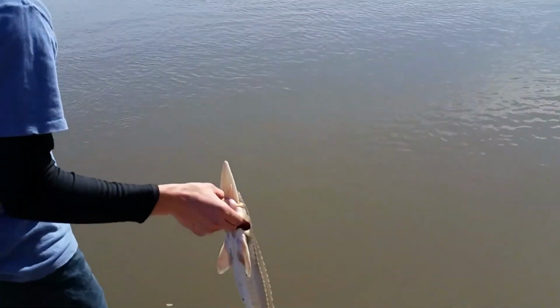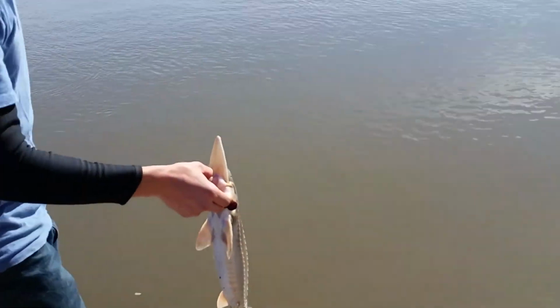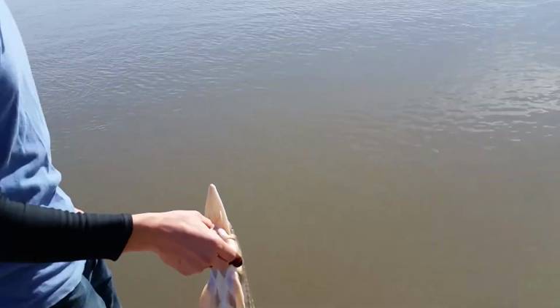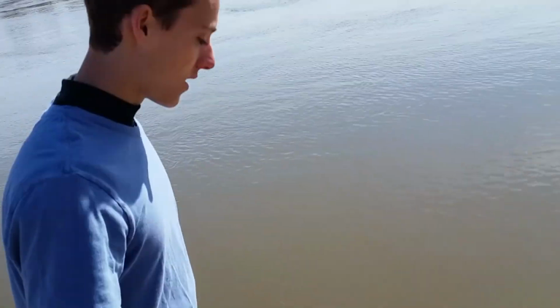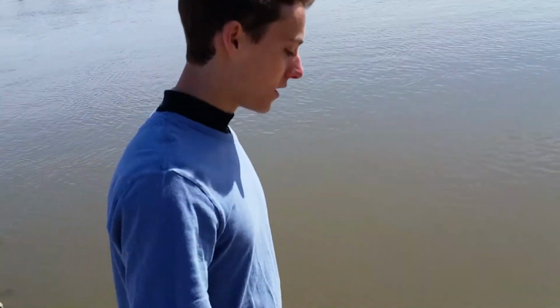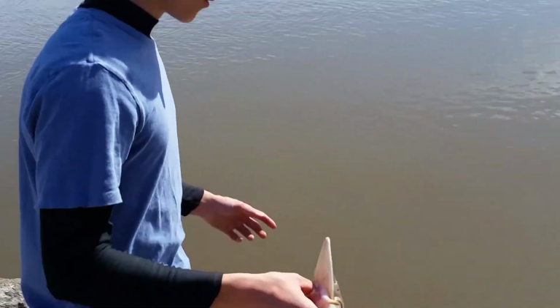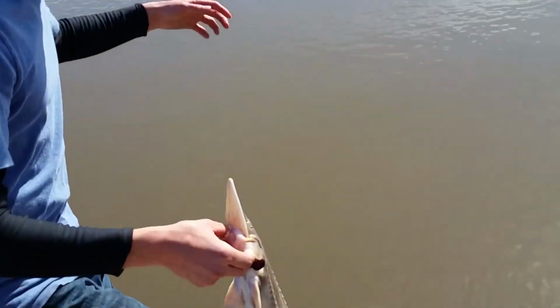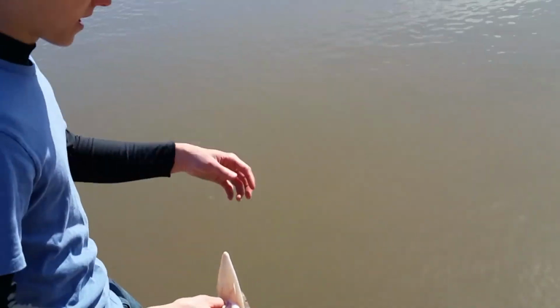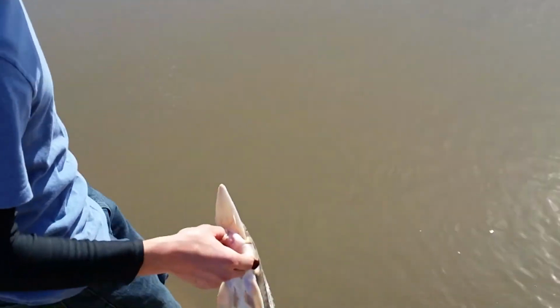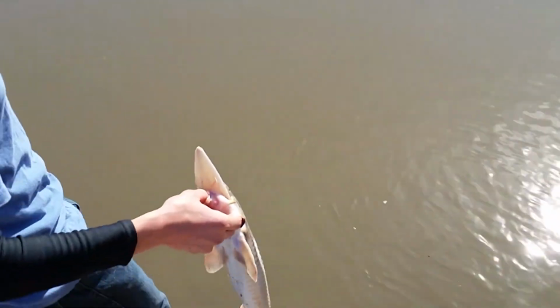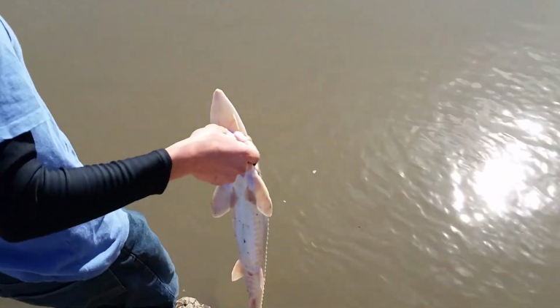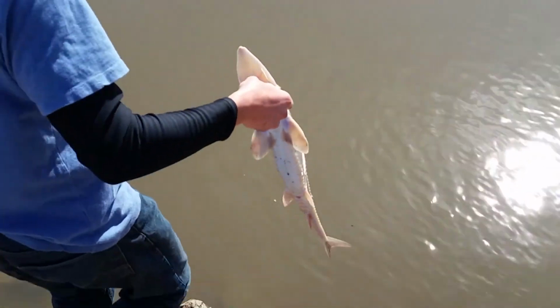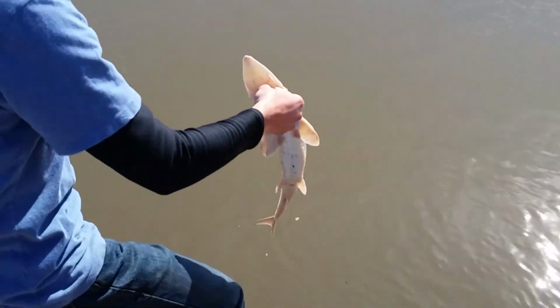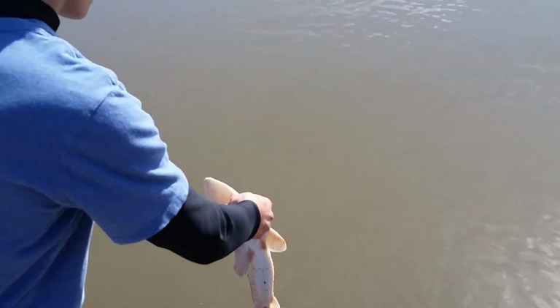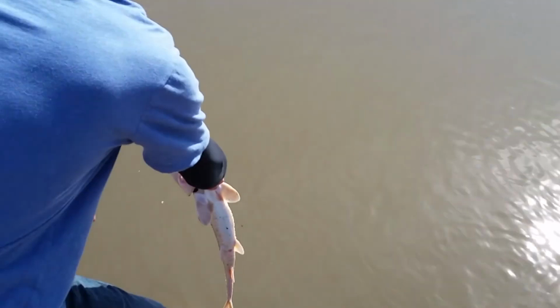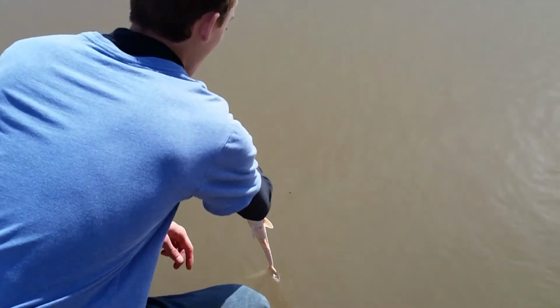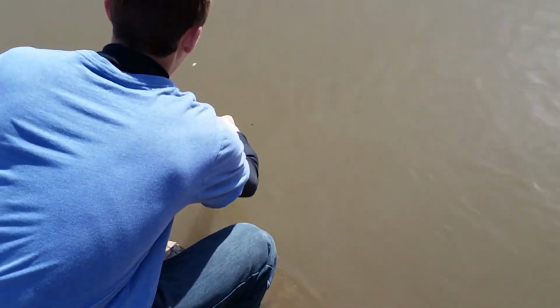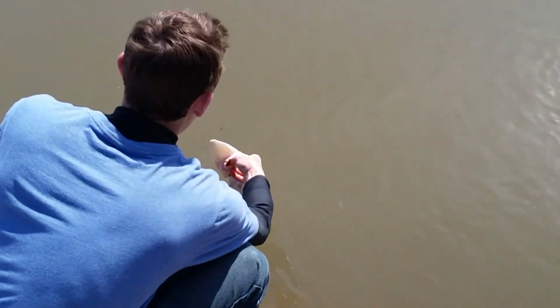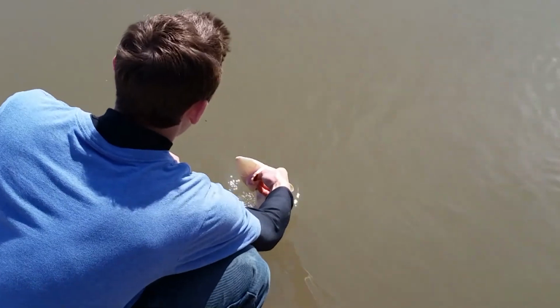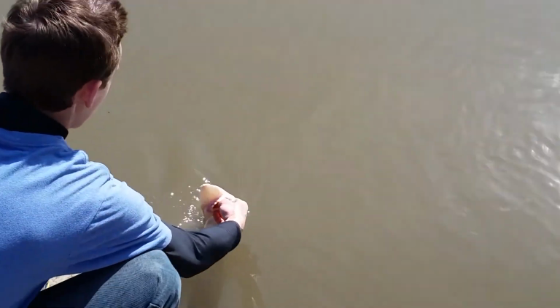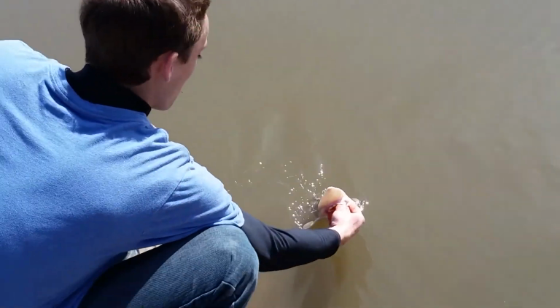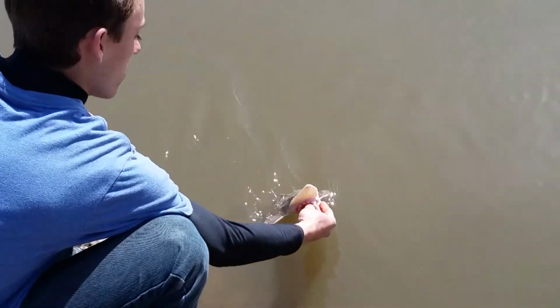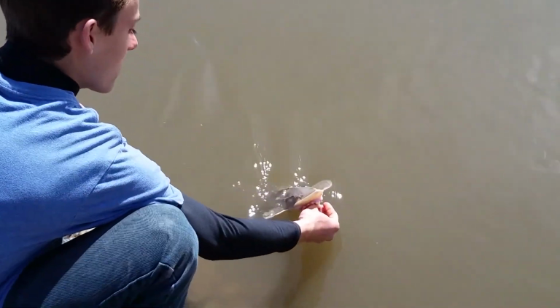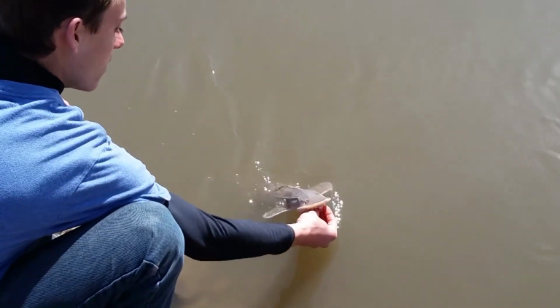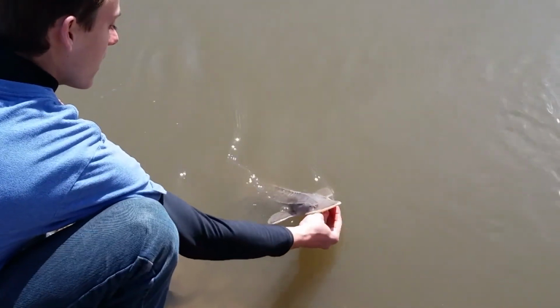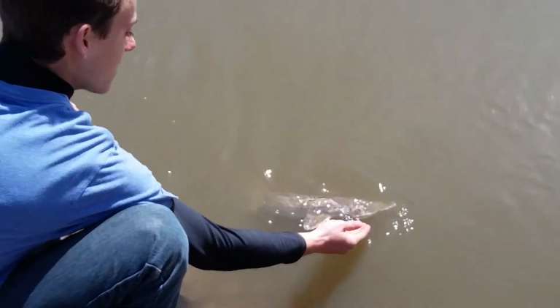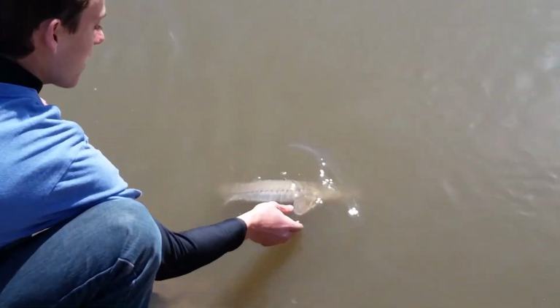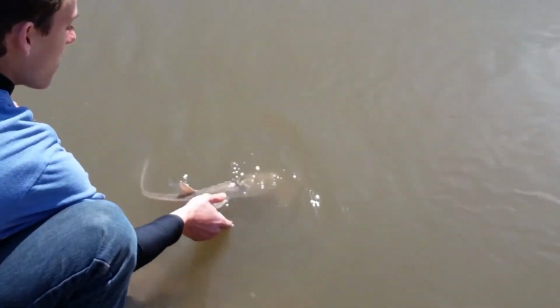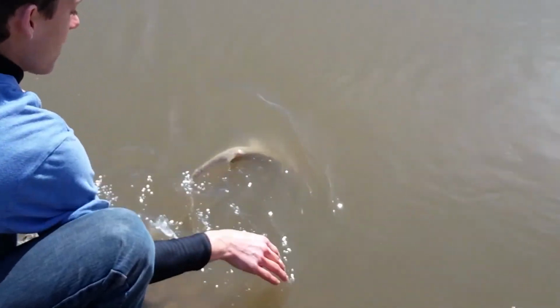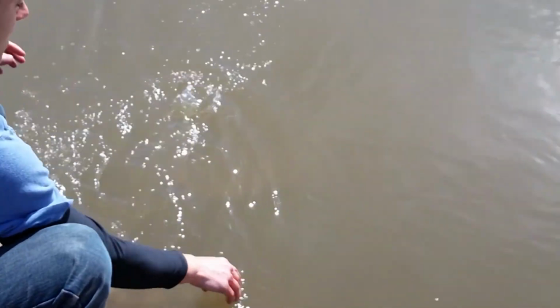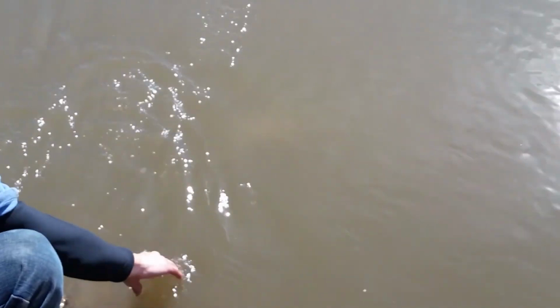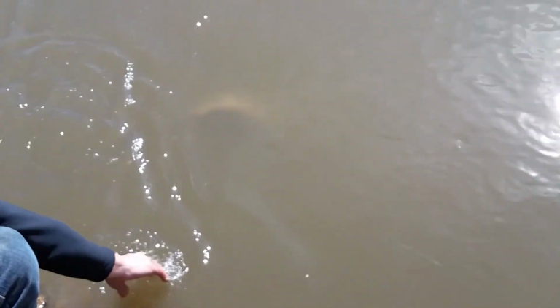I suggest using gloves, or if you don't, grip them by the mouth because they don't have teeth — they just kind of have a sucker. I caught them on some worms with a small little hook. I'll go ahead and let the guy go.